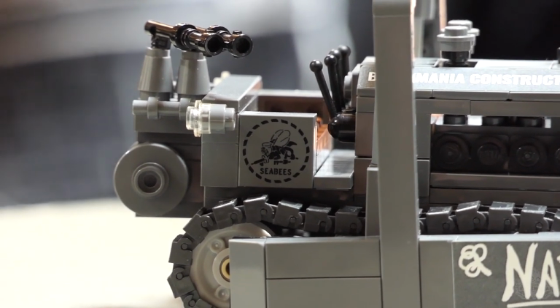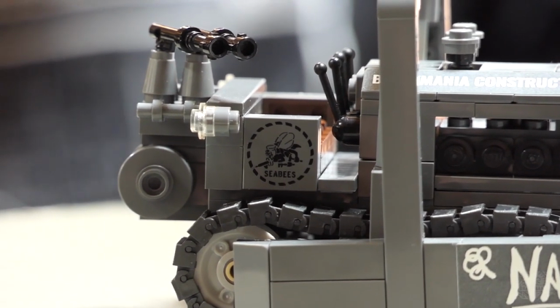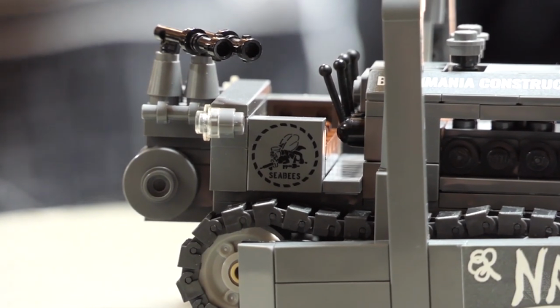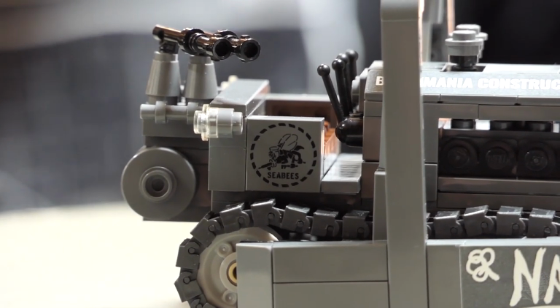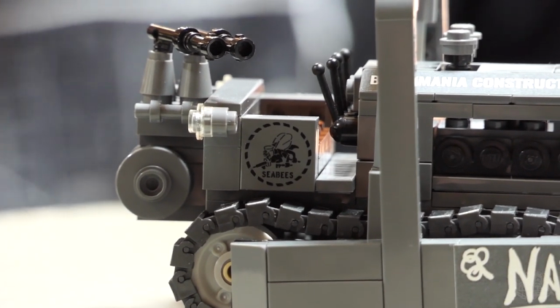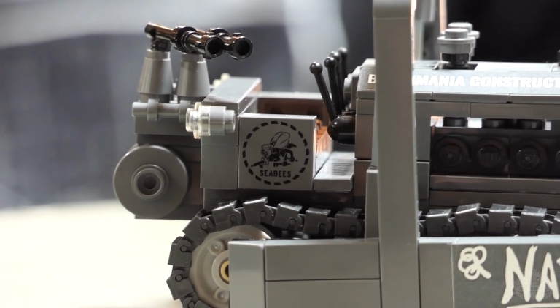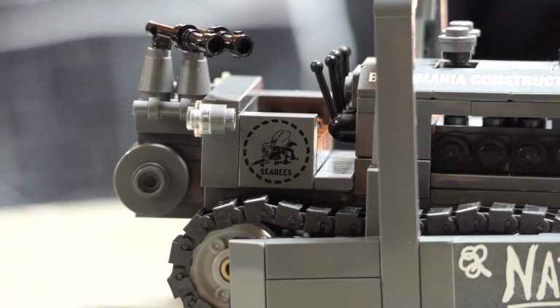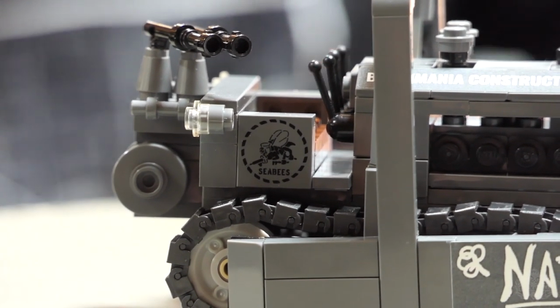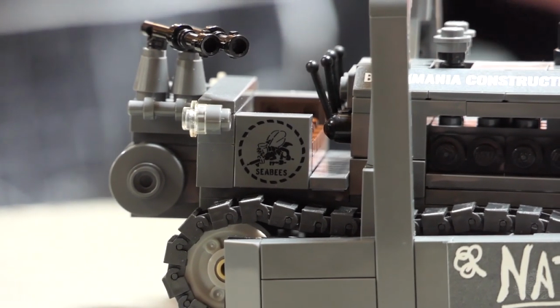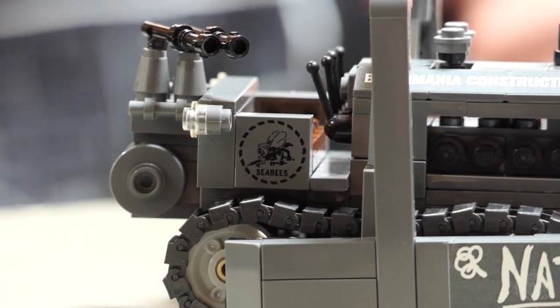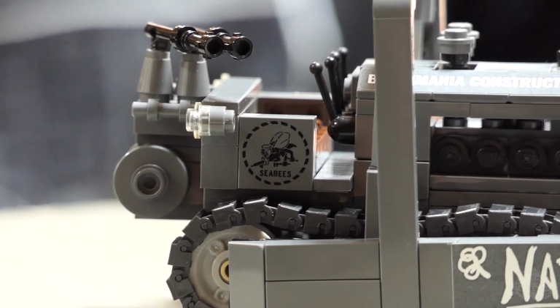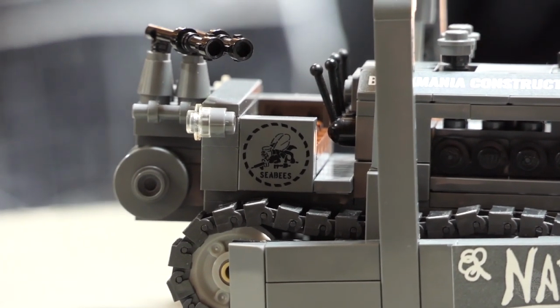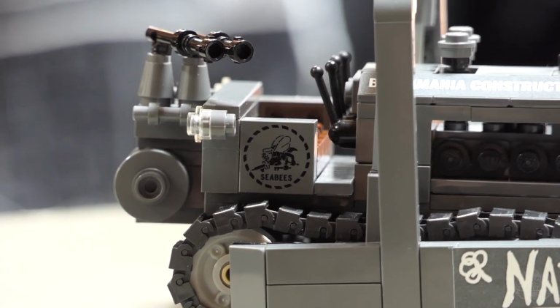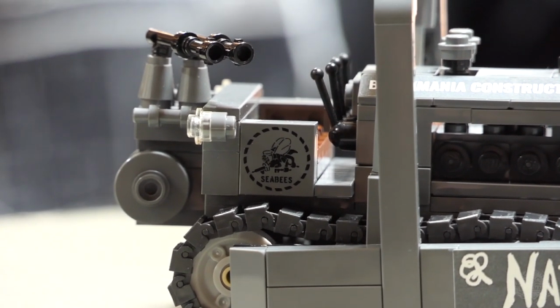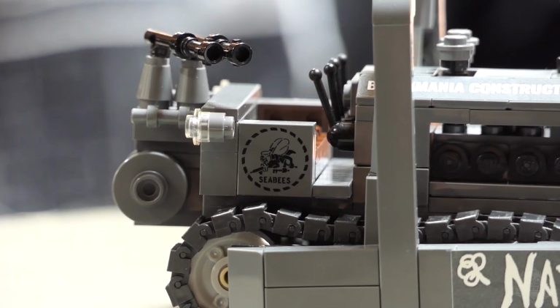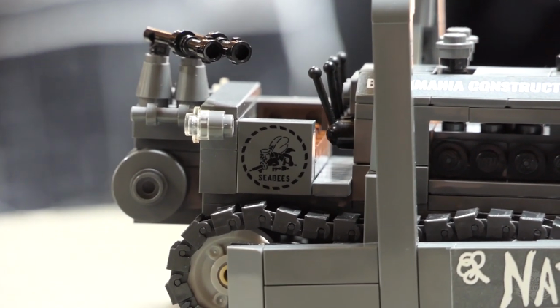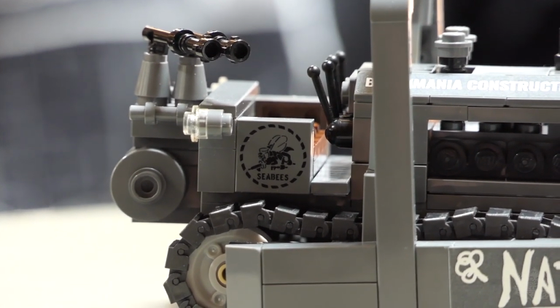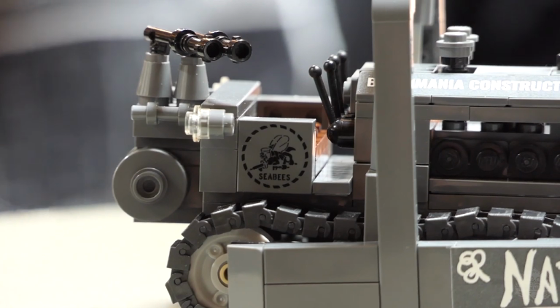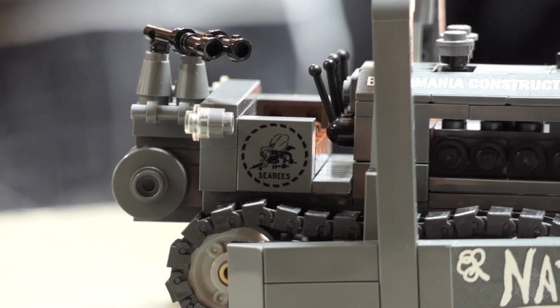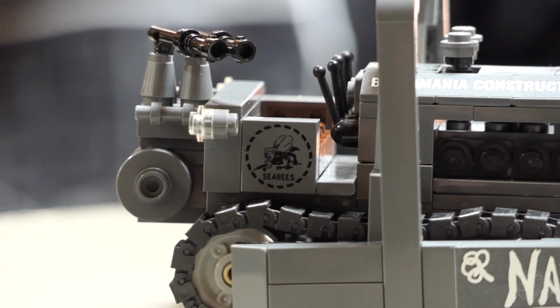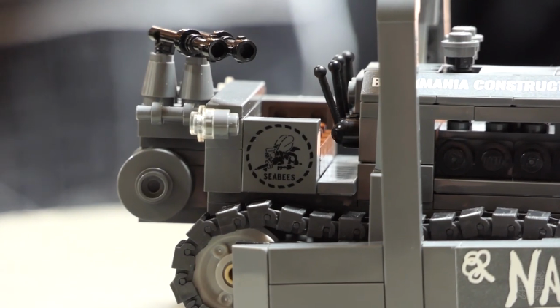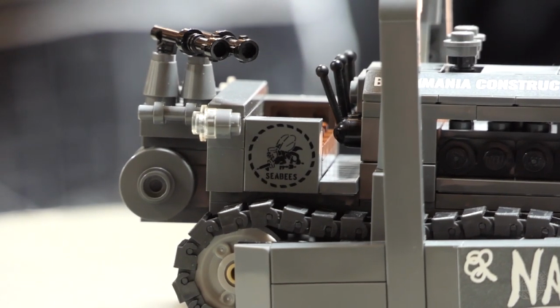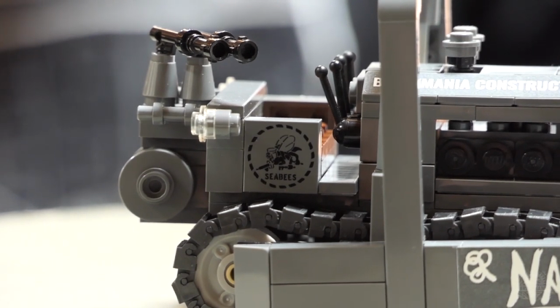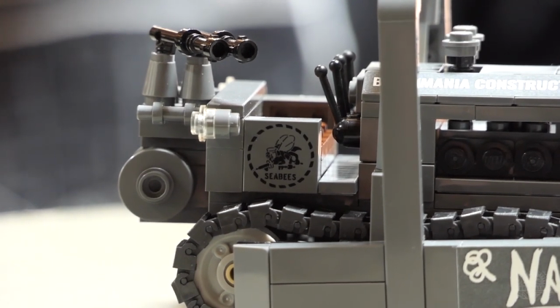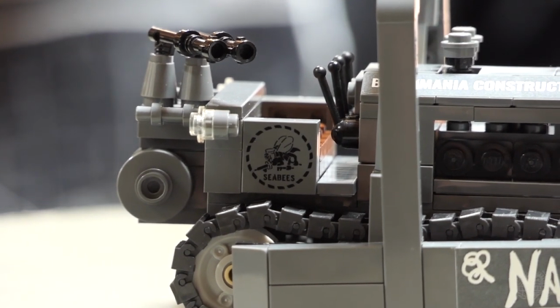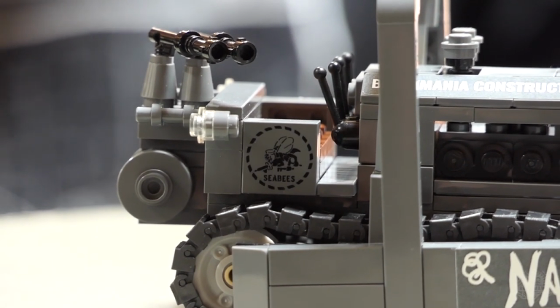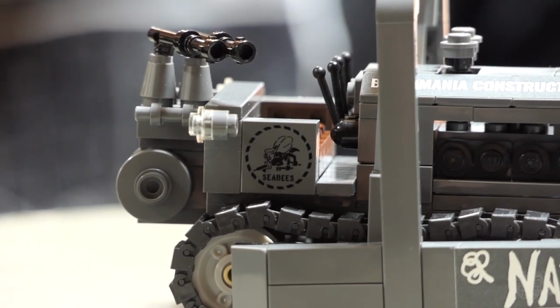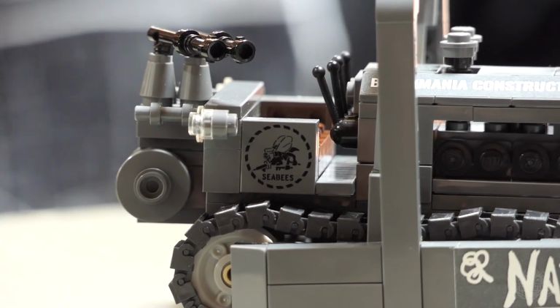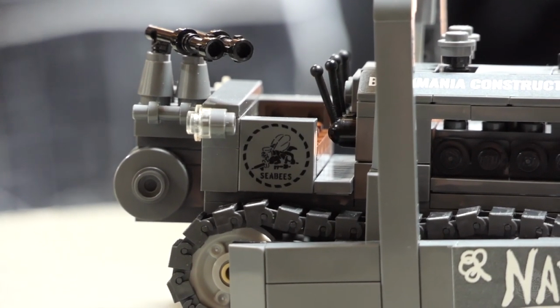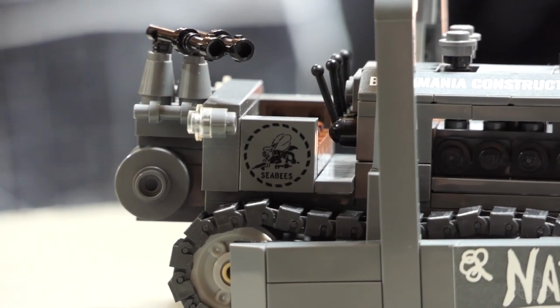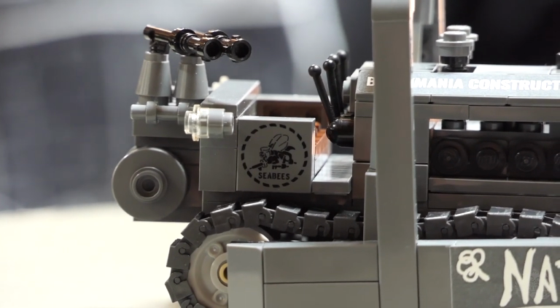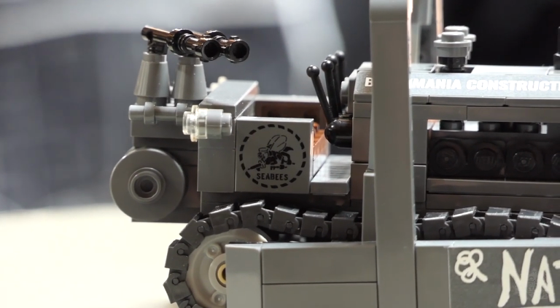Yeah, it's a bee — holding a bunch of different tools and a machine gun. He has a Tommy gun or something, some gun.